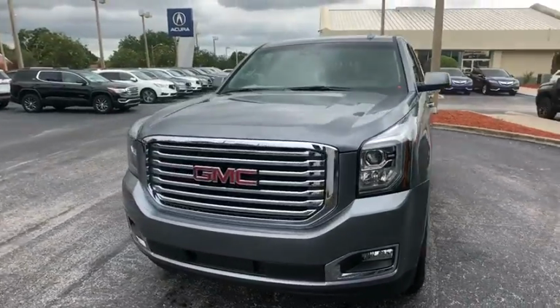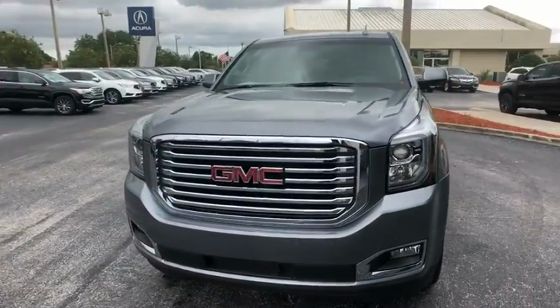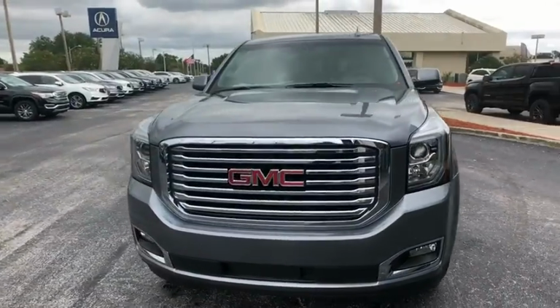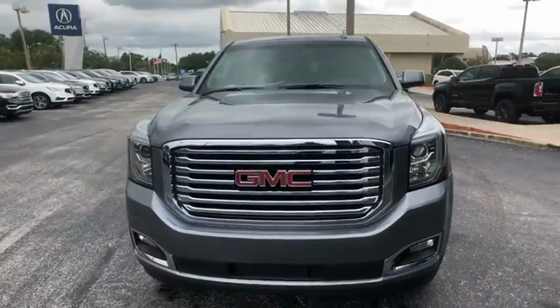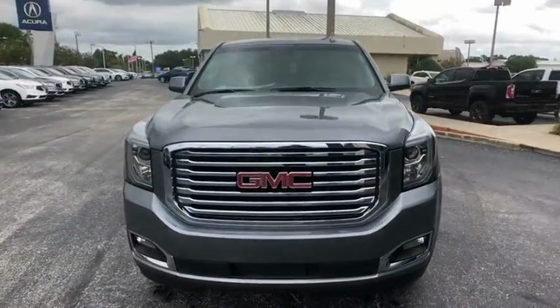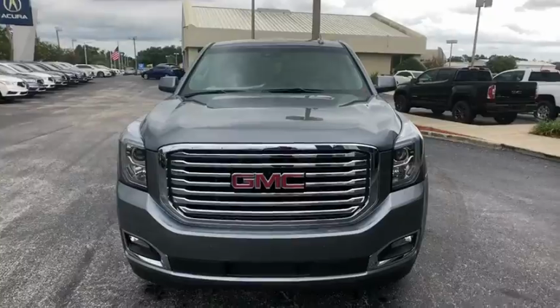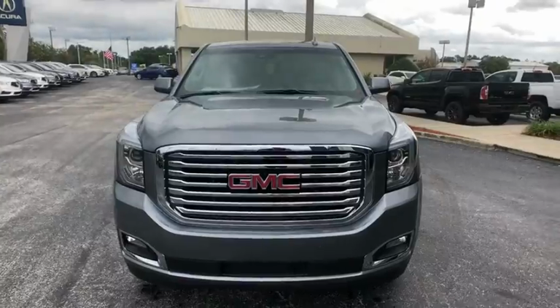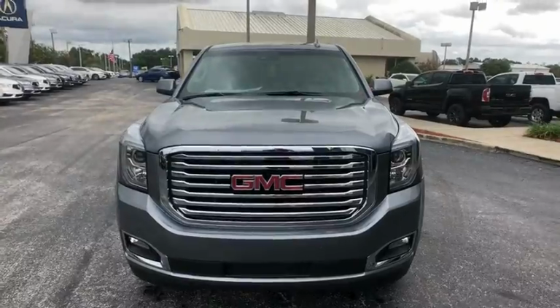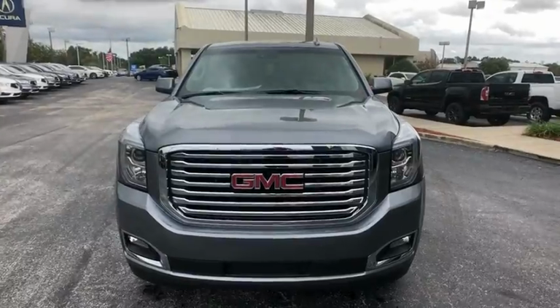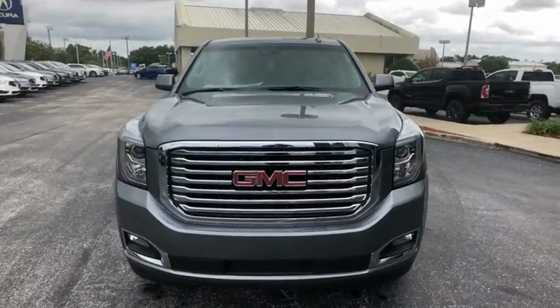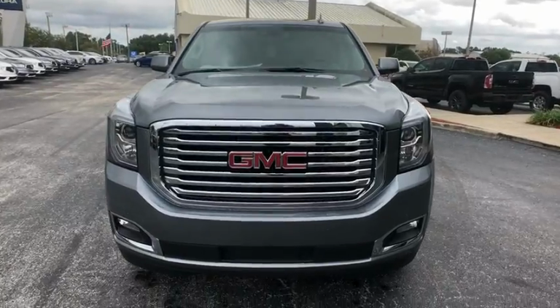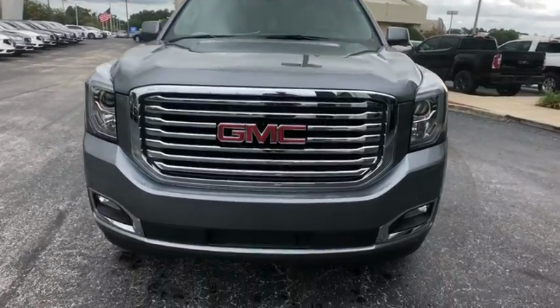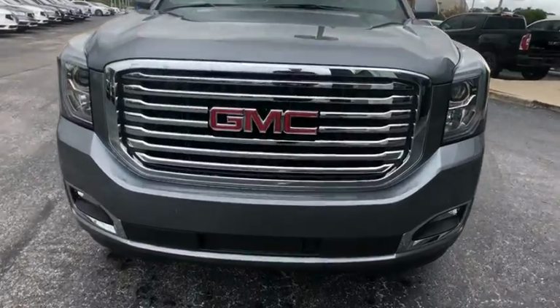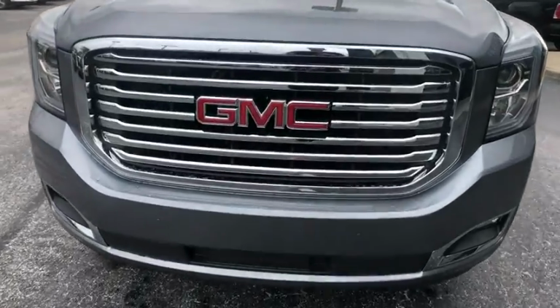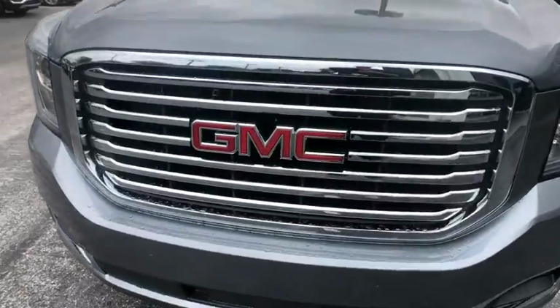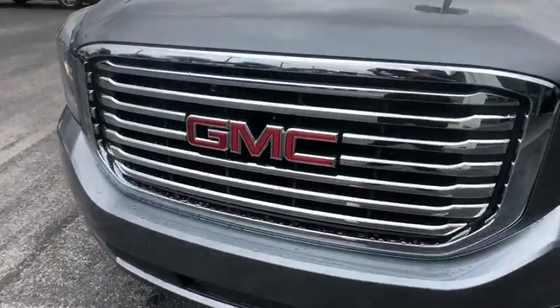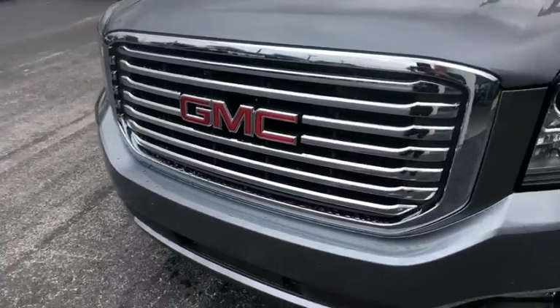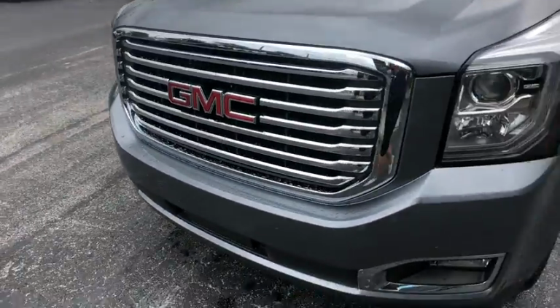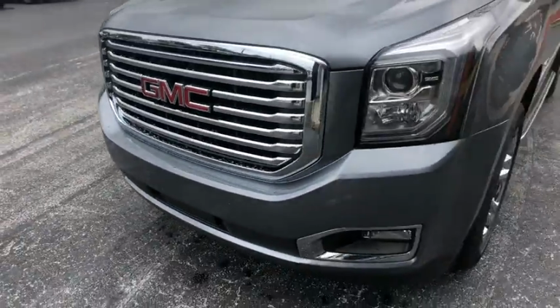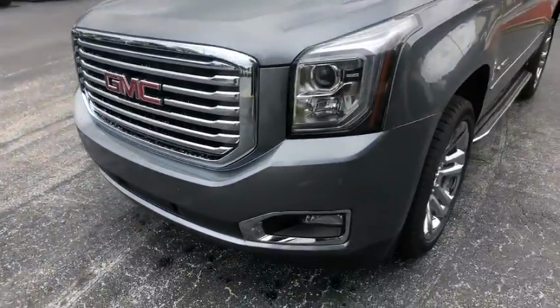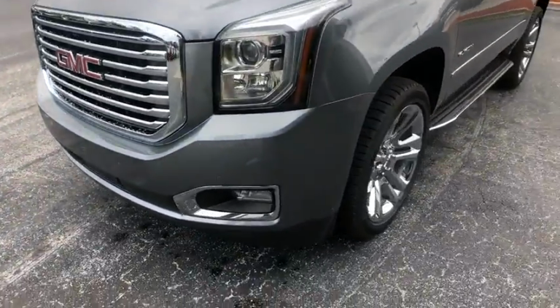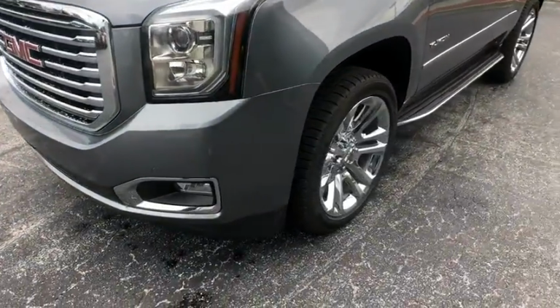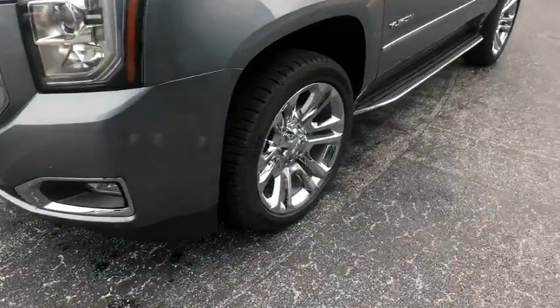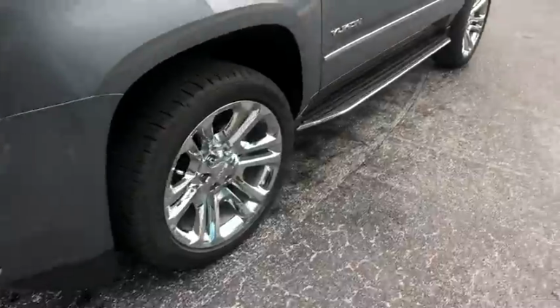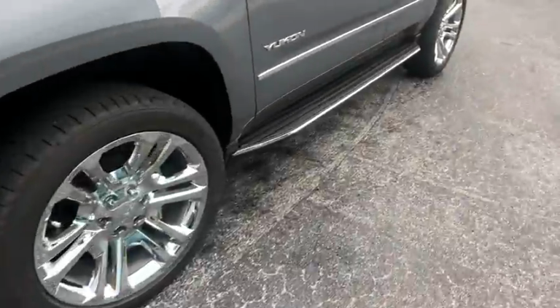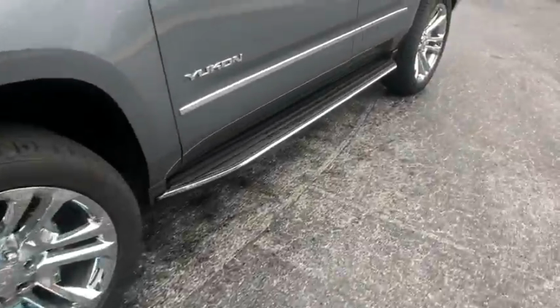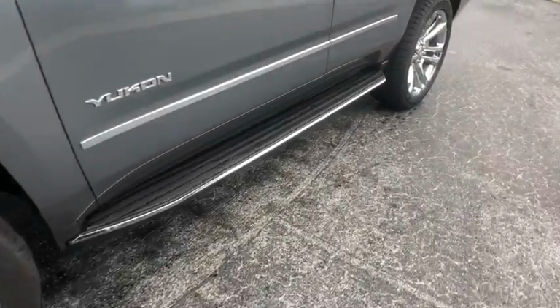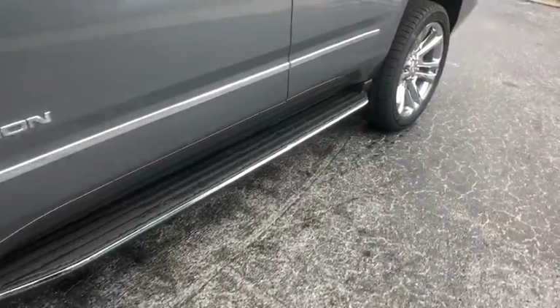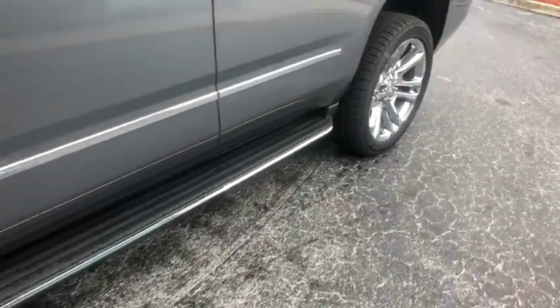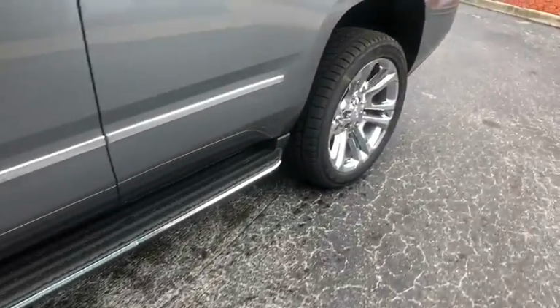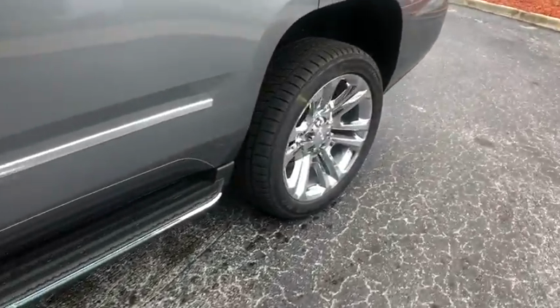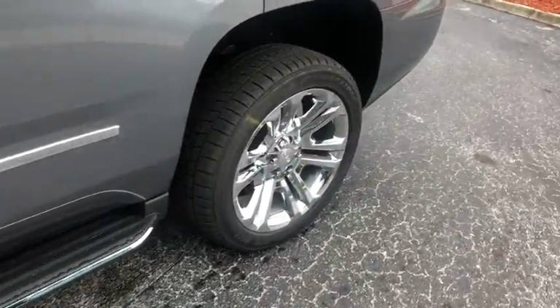Here are some of this vehicle's great options: traction control, Bose sound system, power passenger seat, dual airbags, power steering, alloy wheels.